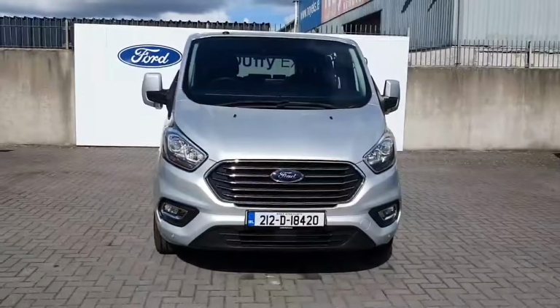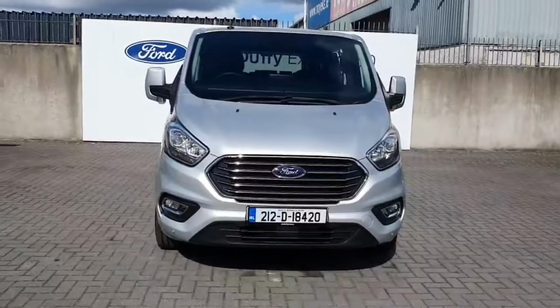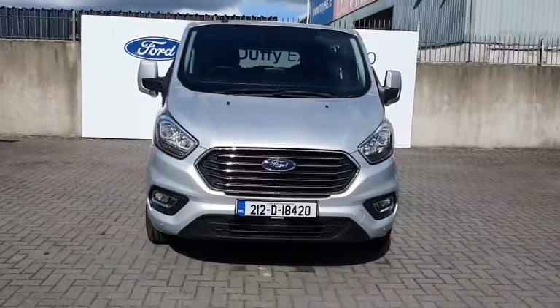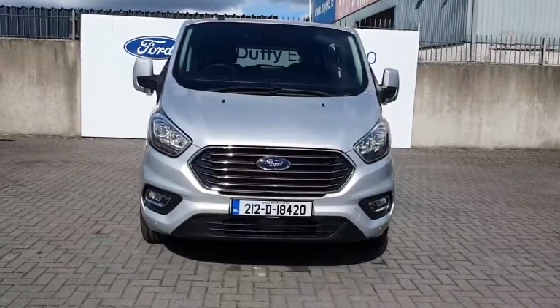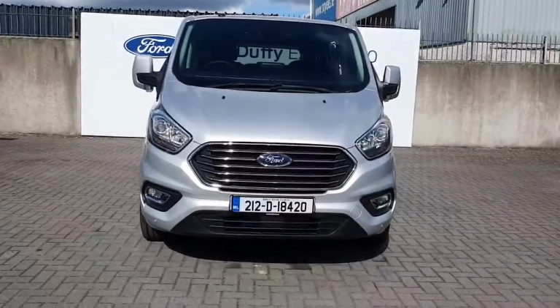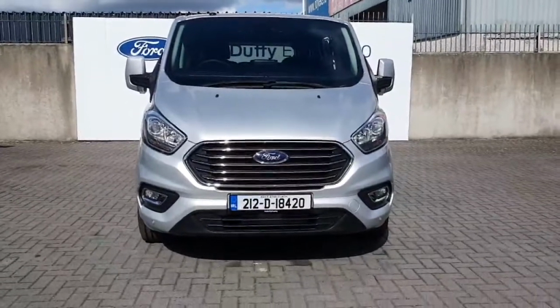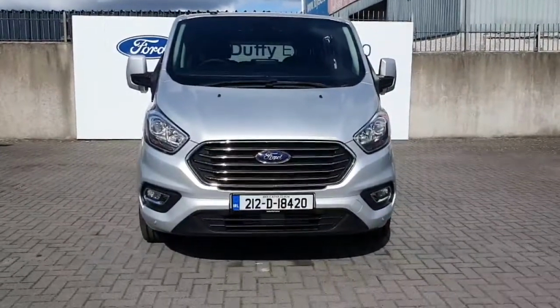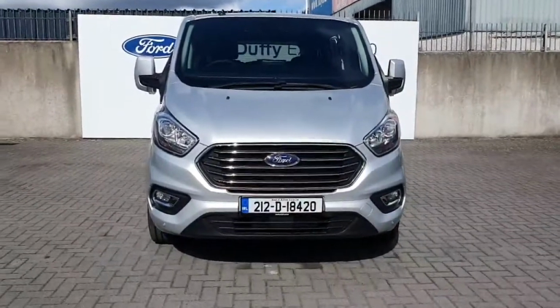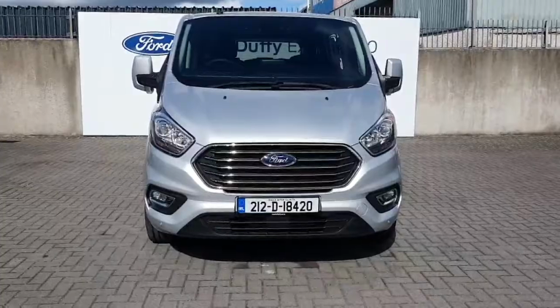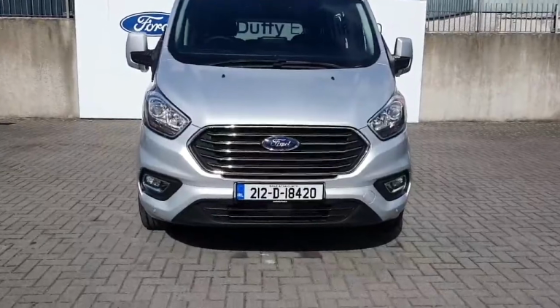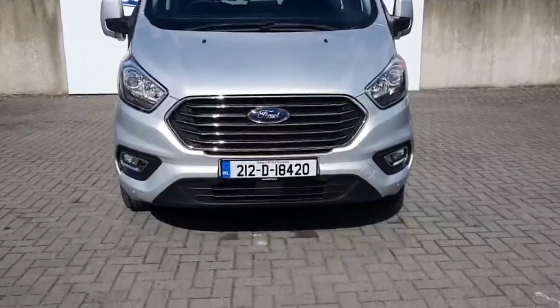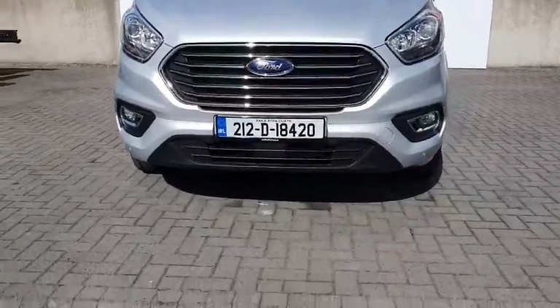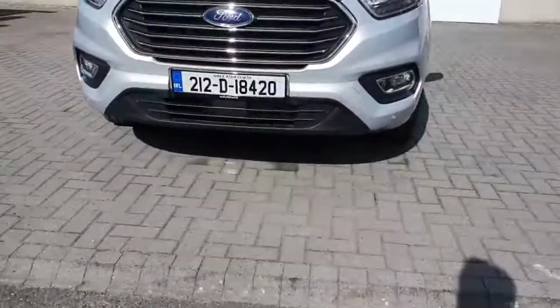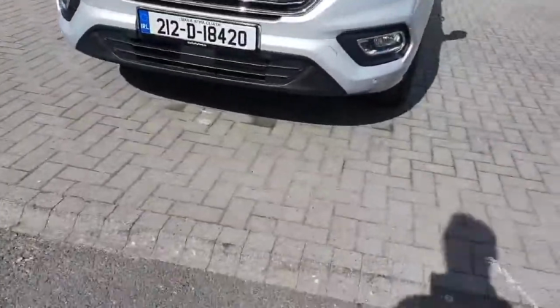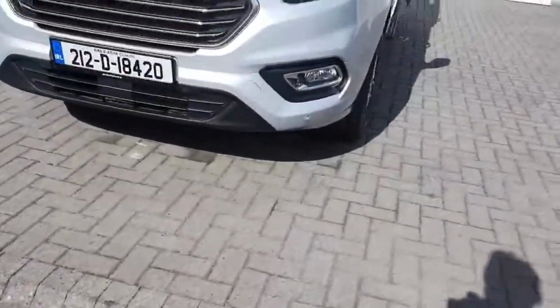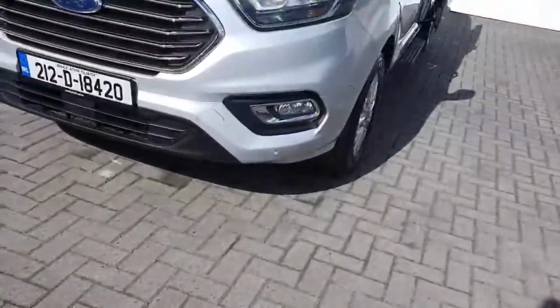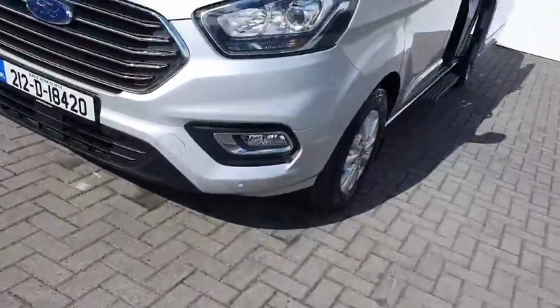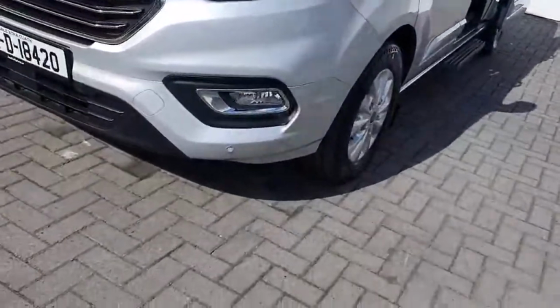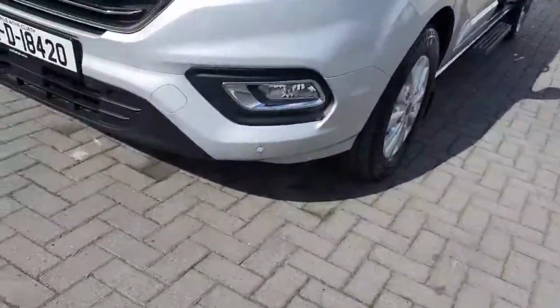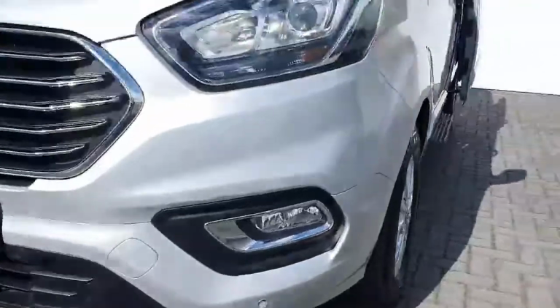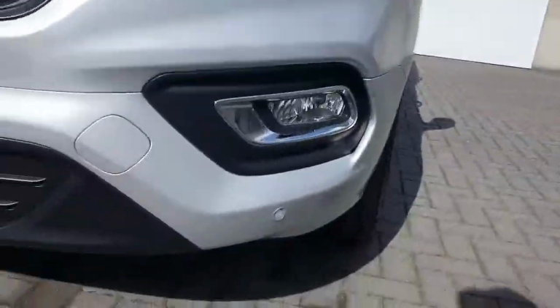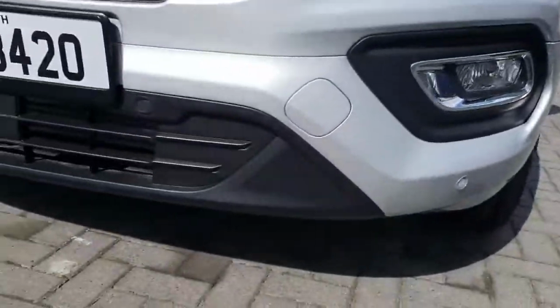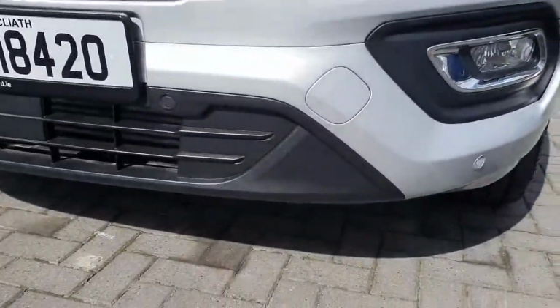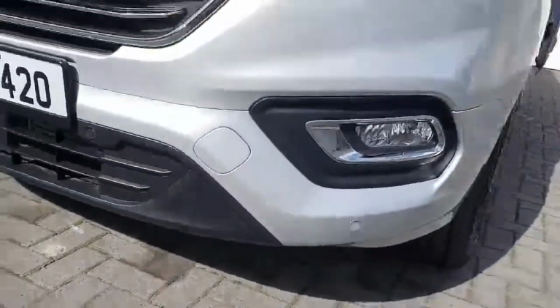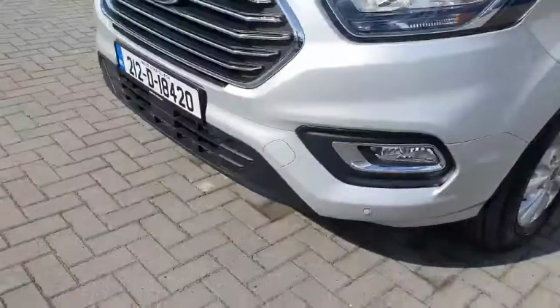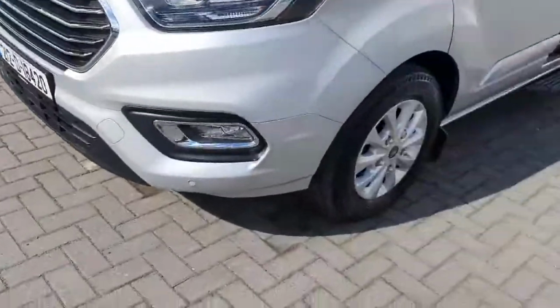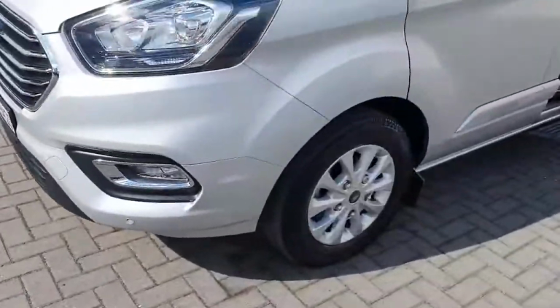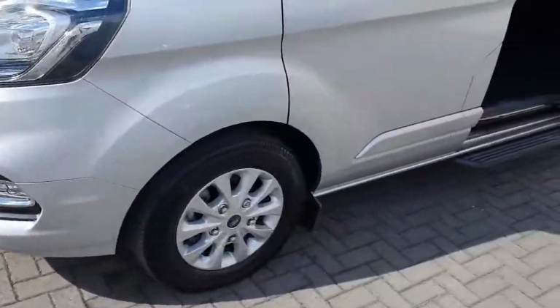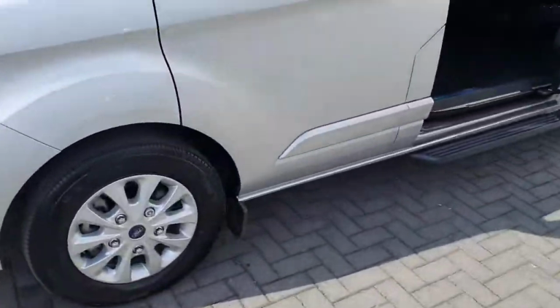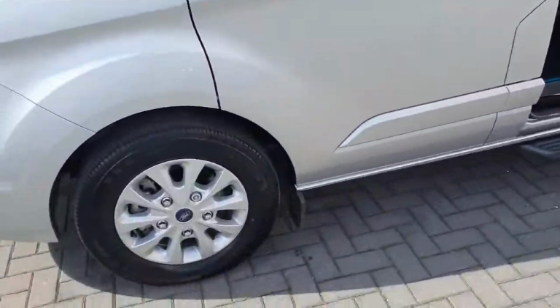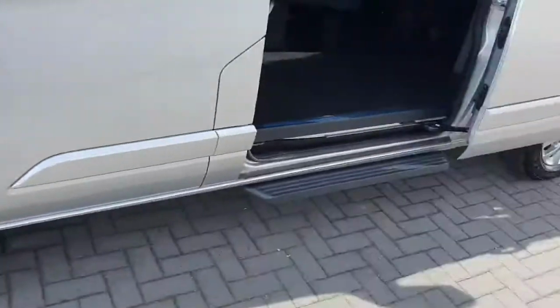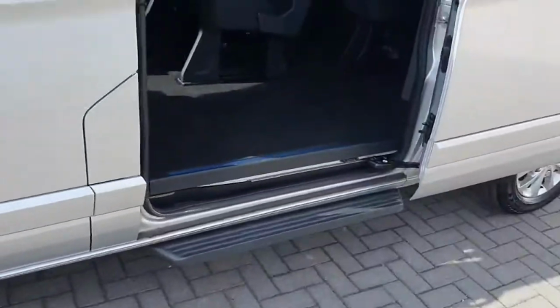In the front you will see the LED lights, it's got the chrome around the front grille, you have the front fog lights in there as well. This particular van is also upgraded to parking sensors all around the van, which makes reversing or parking pretty easy if you're approaching any obstacles.